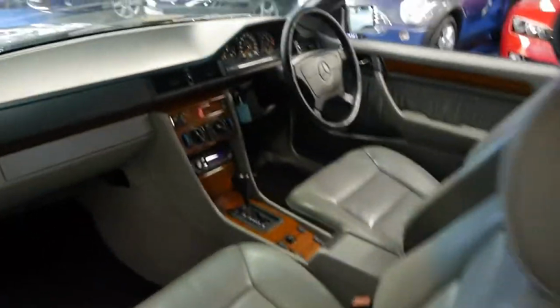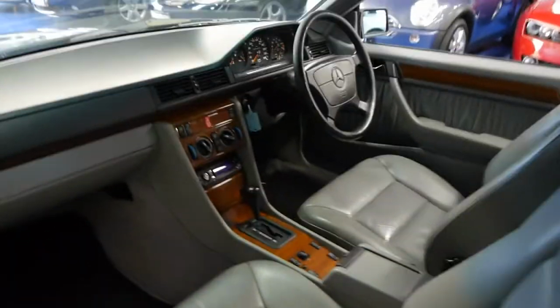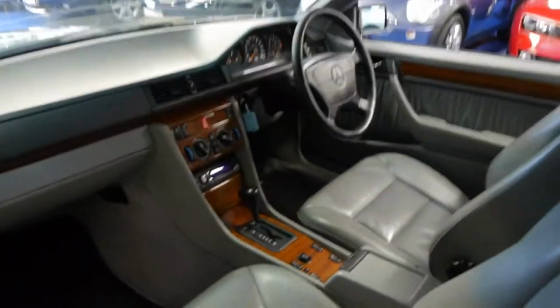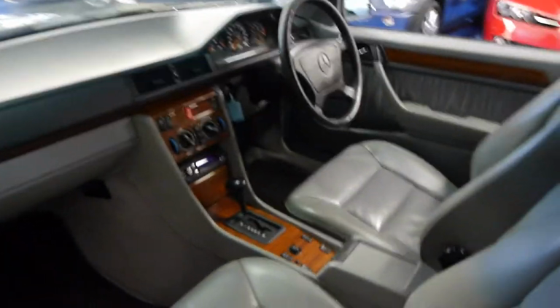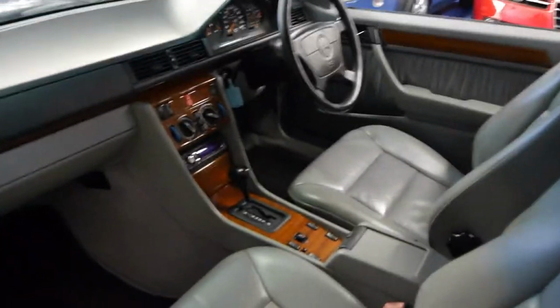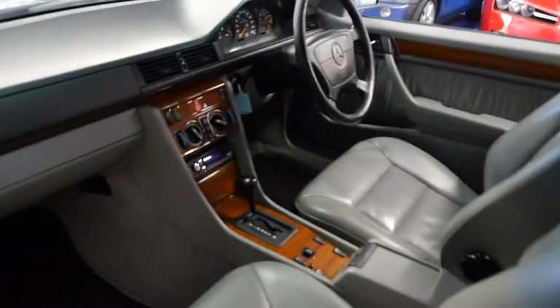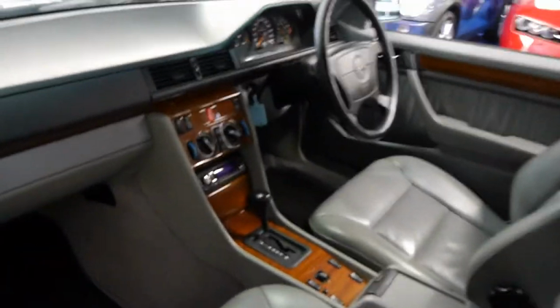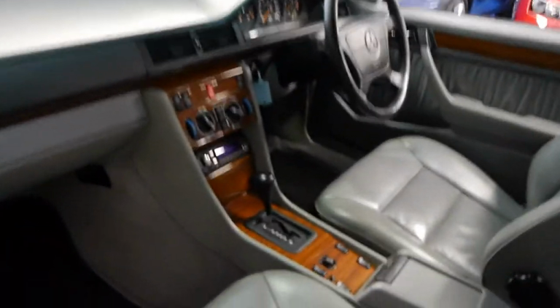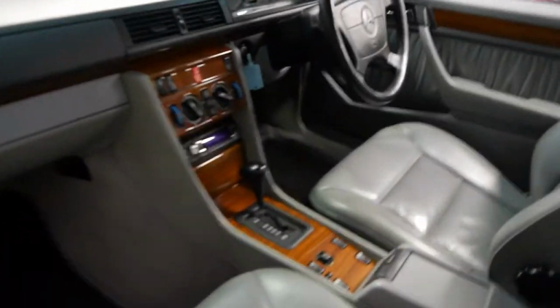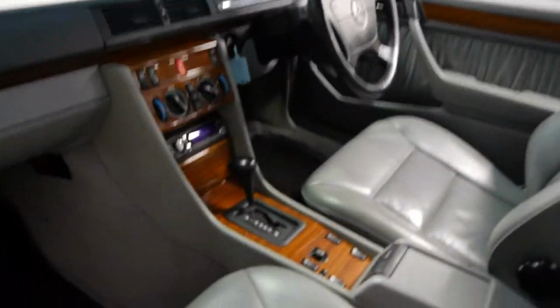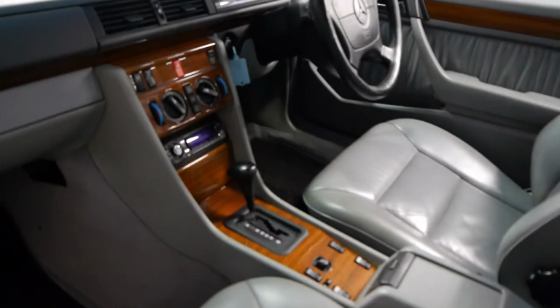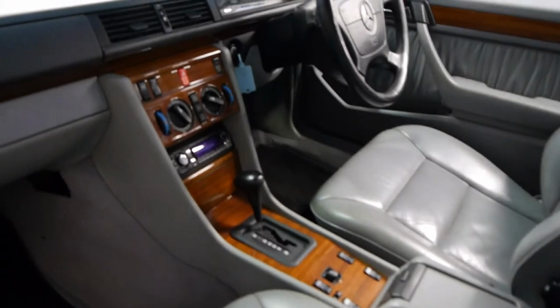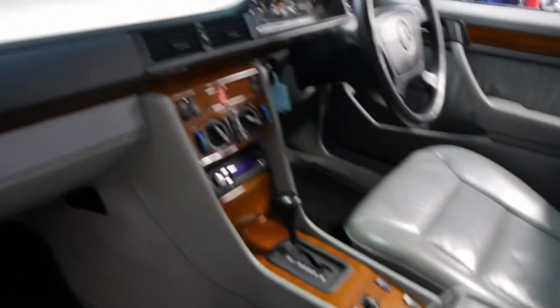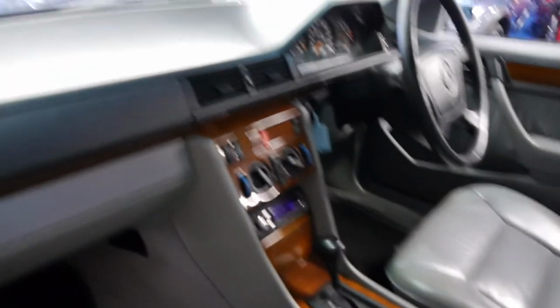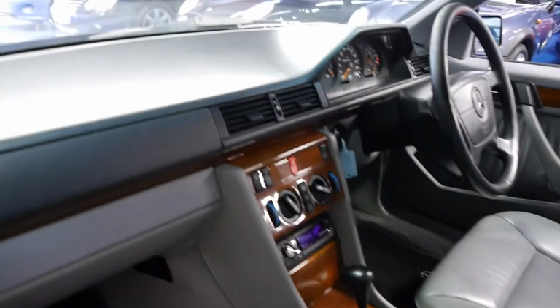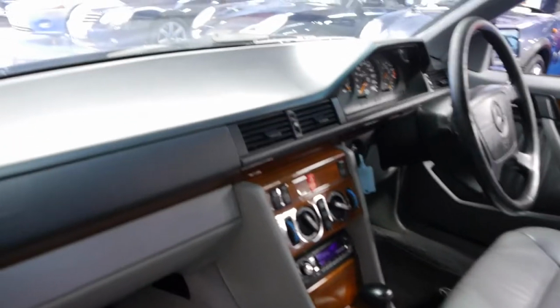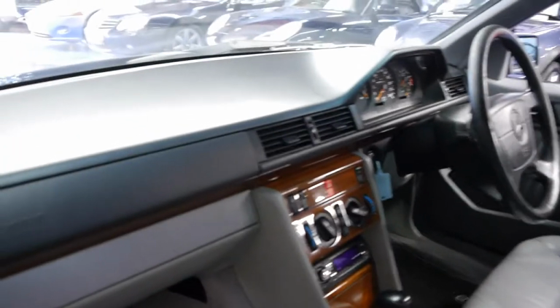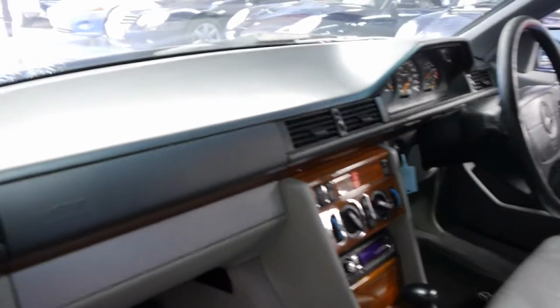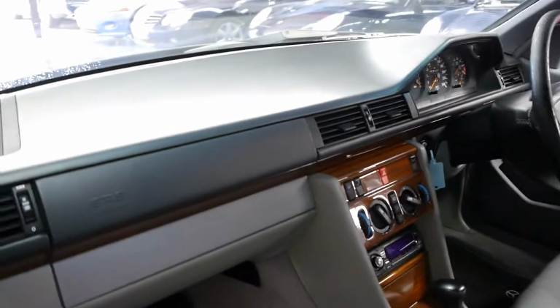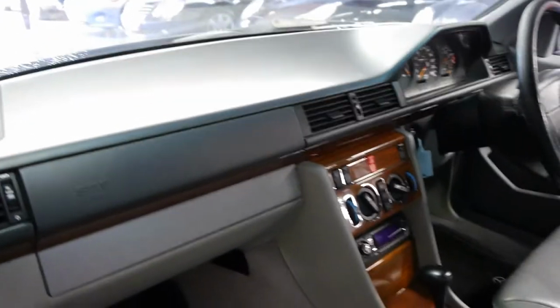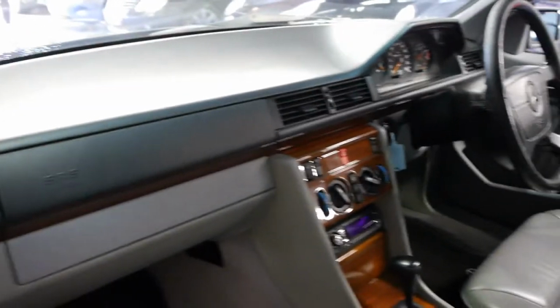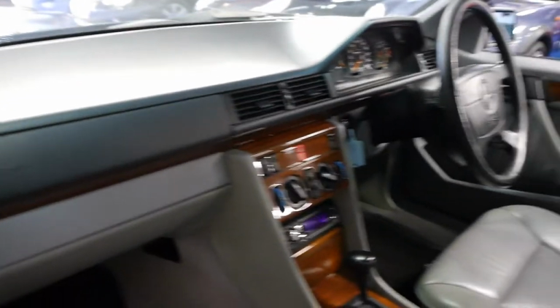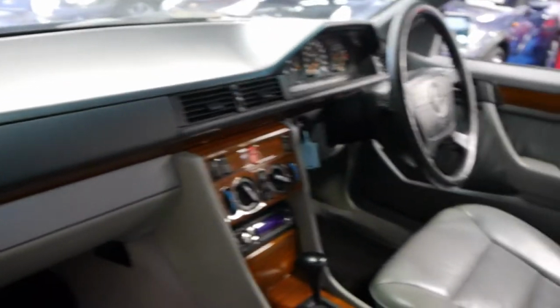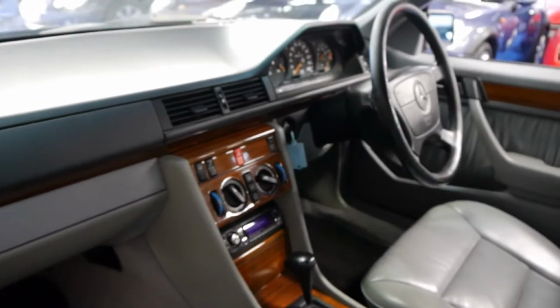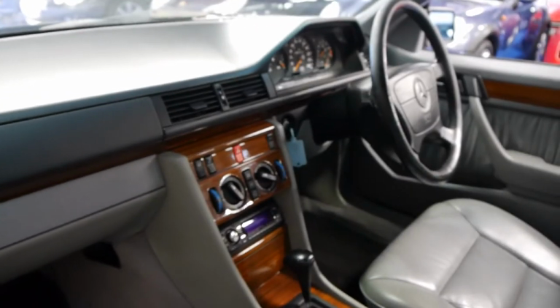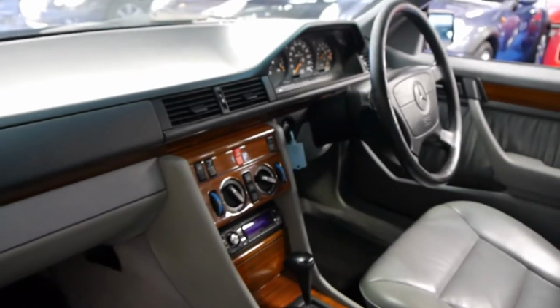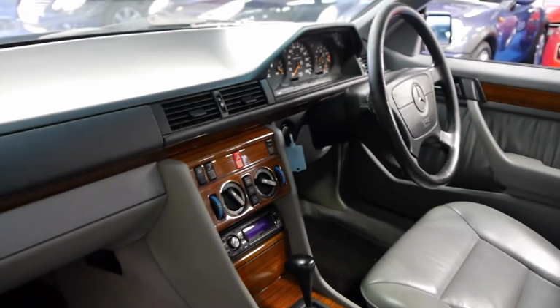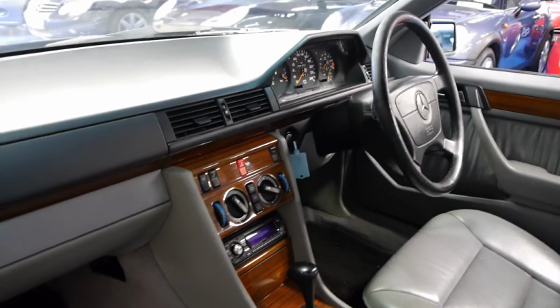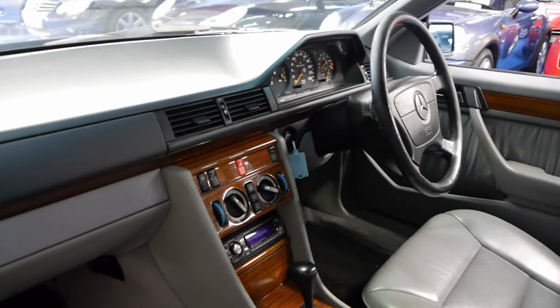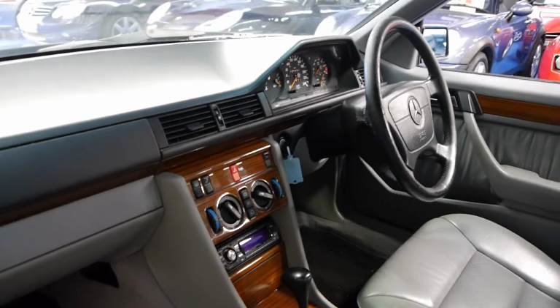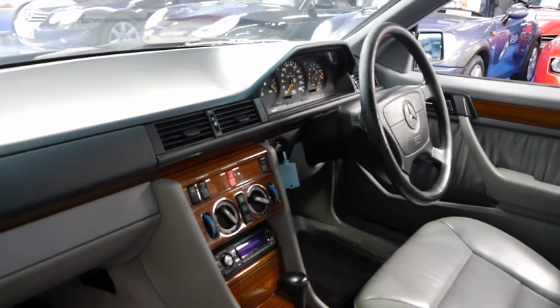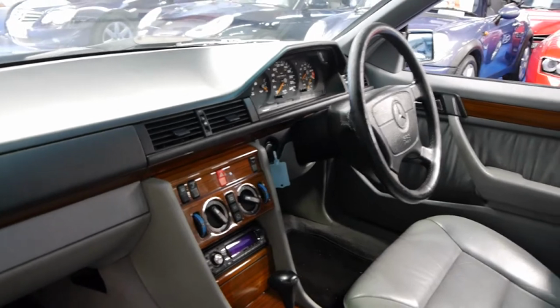The Zebrano wood grain is in very, very good condition. There's no cracks in the dash. This car, being an update, does also have dual airbags.